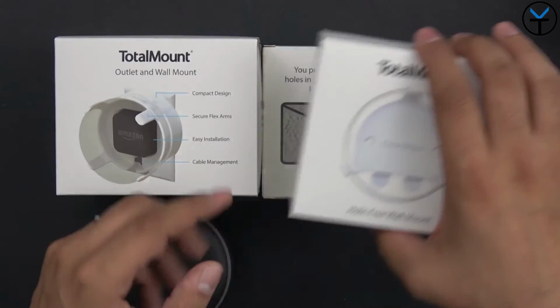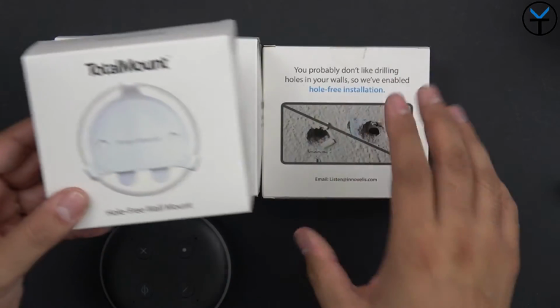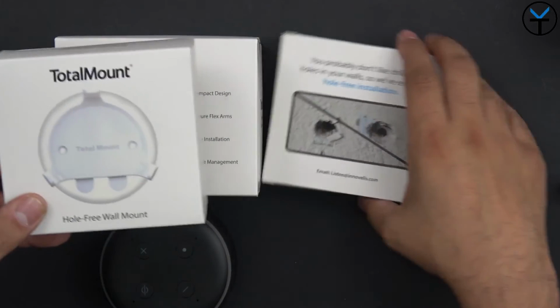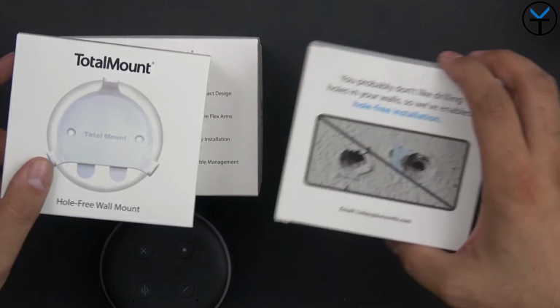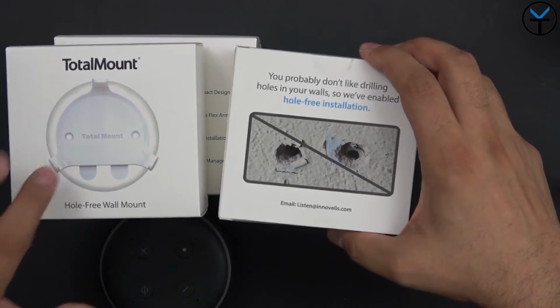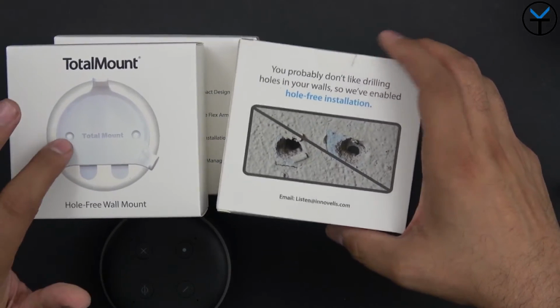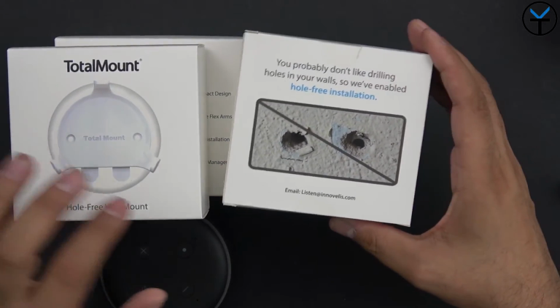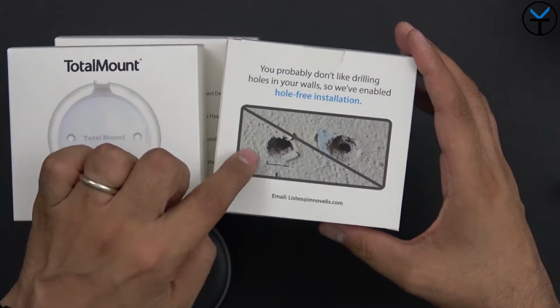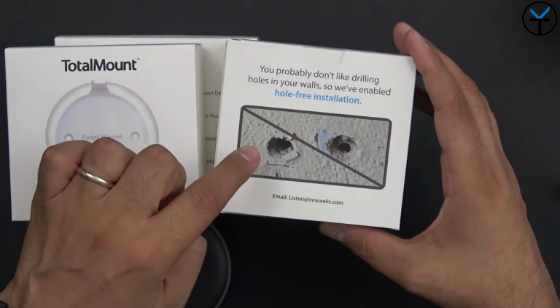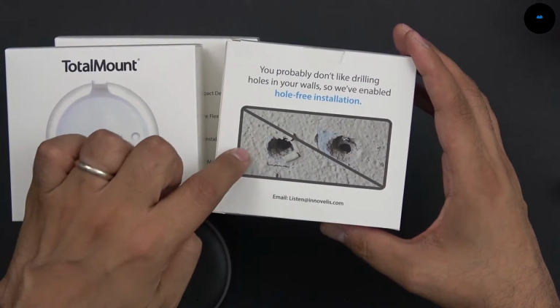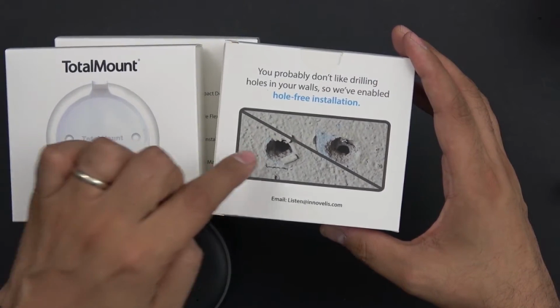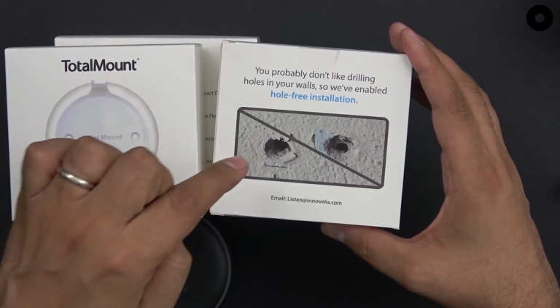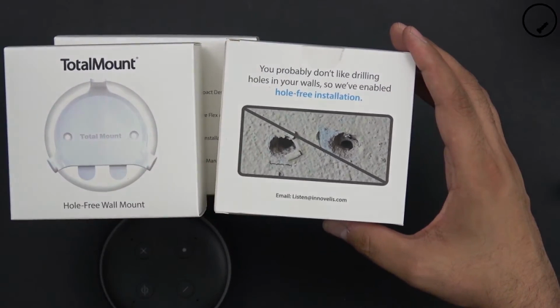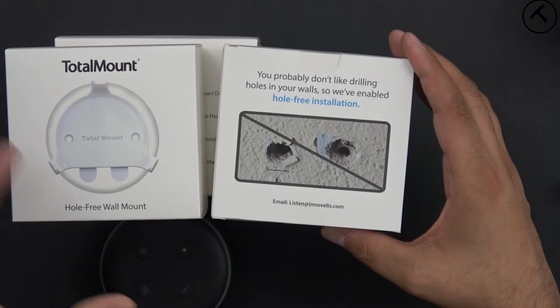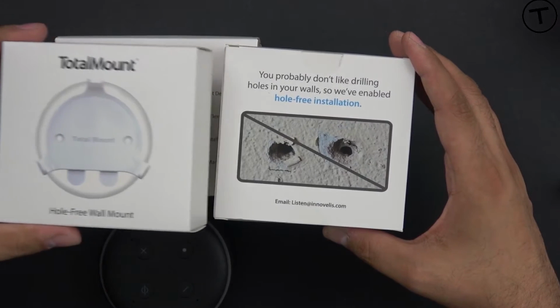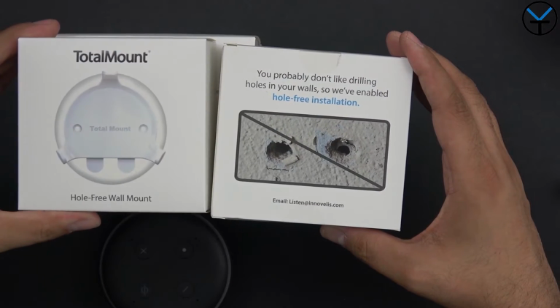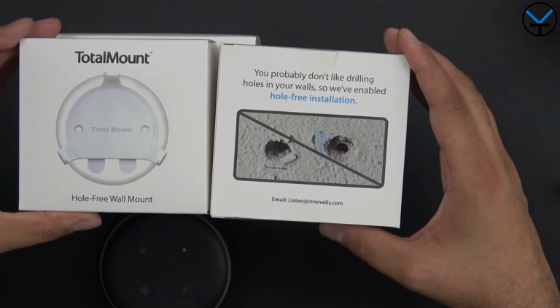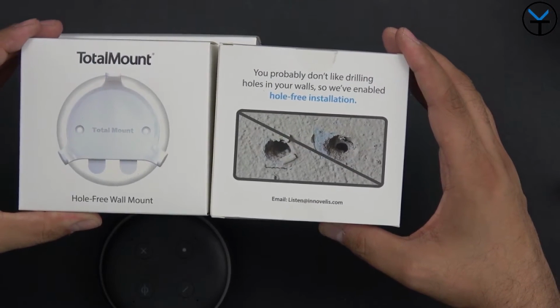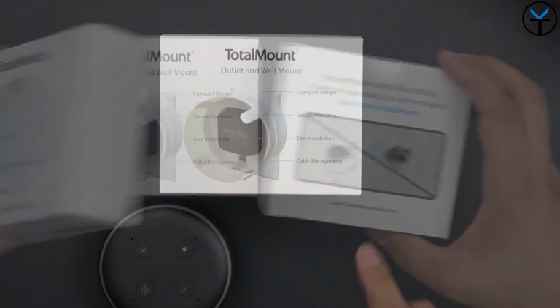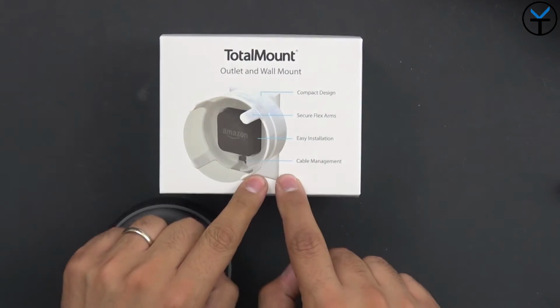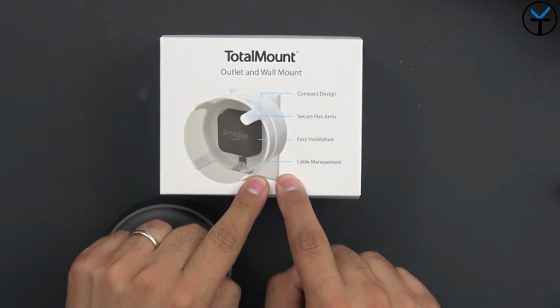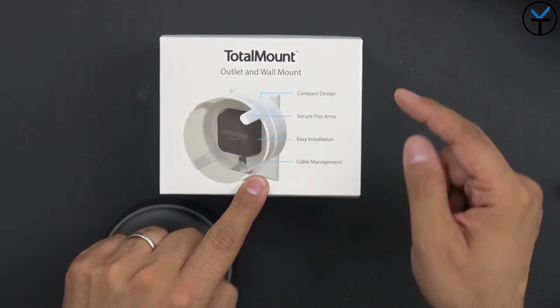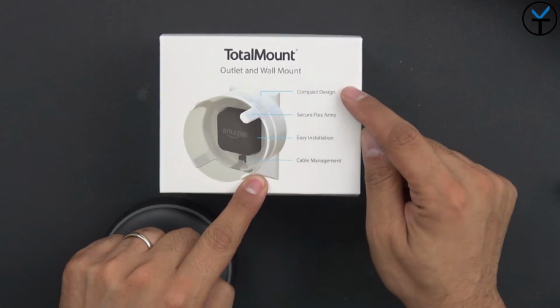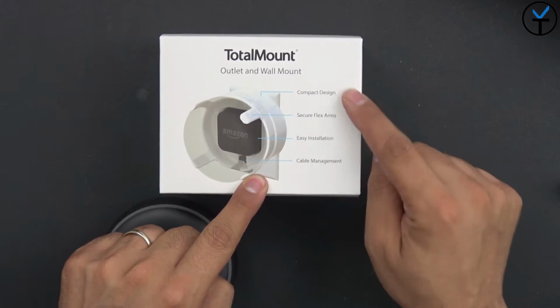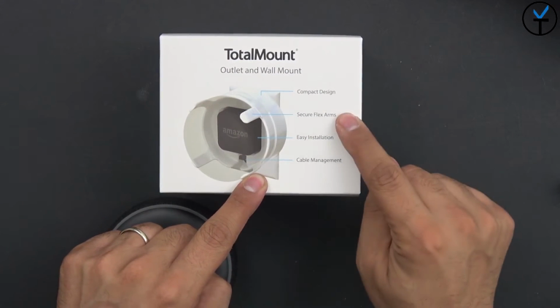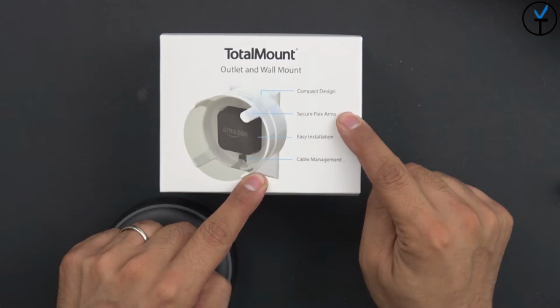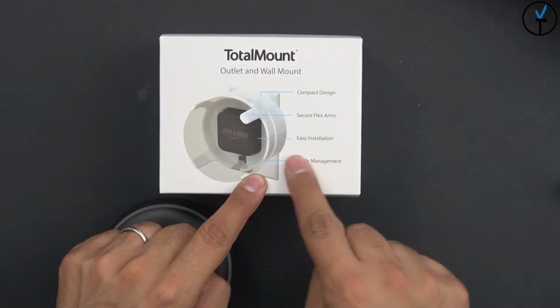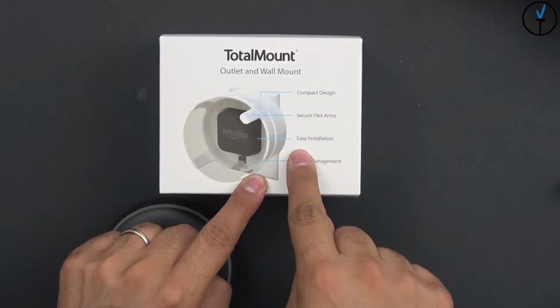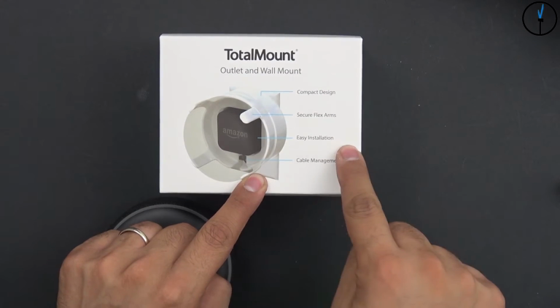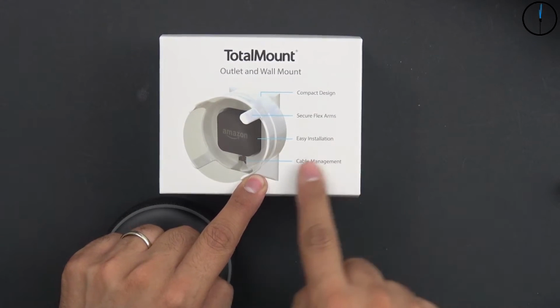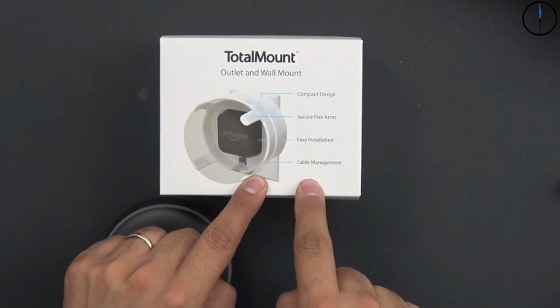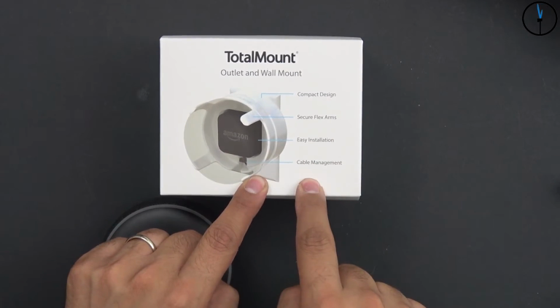There are two colors here, and the intention is that you no longer have to put holes in your wall to be able to mount your Echo Dot. The top features of this one are its compact design, secure flex arm, as well as easy installation and cable management.